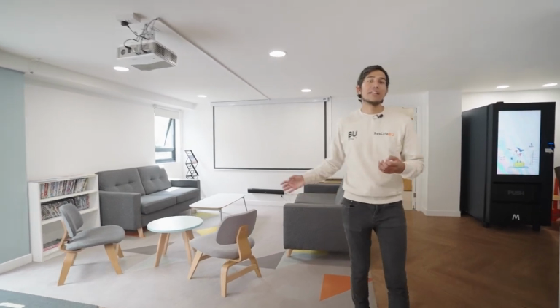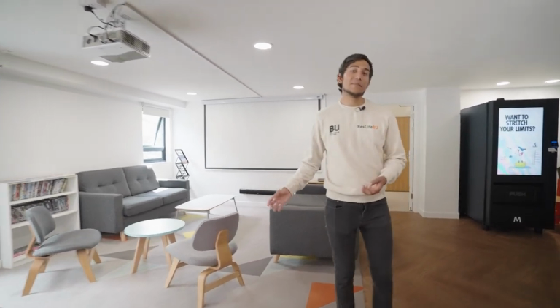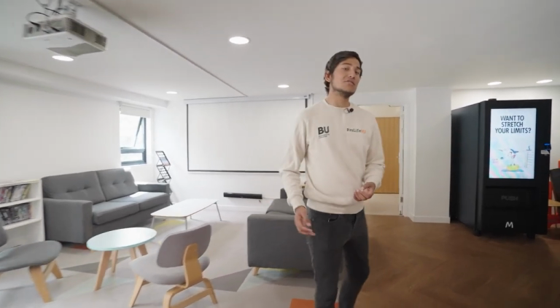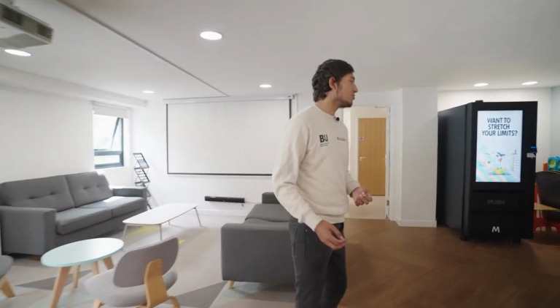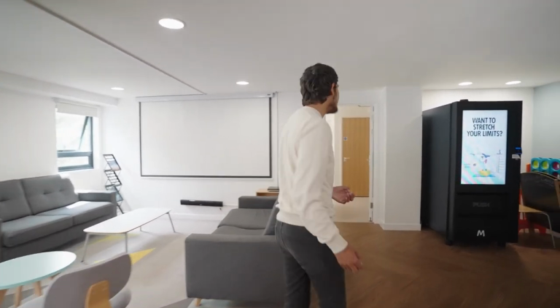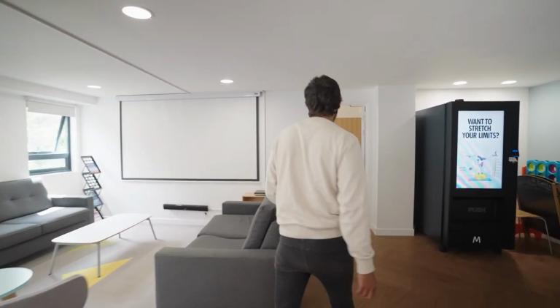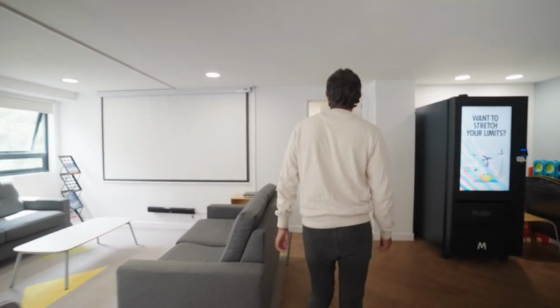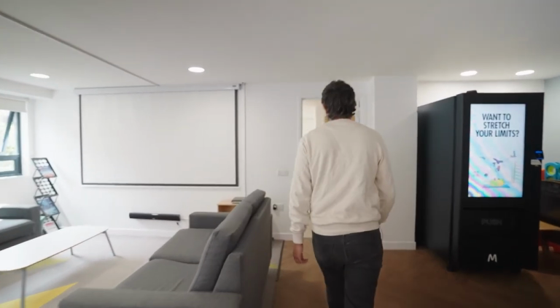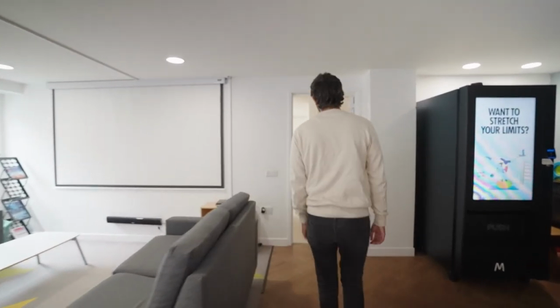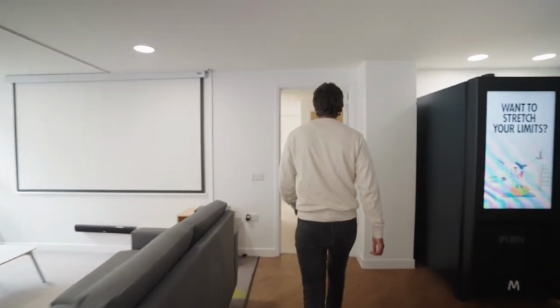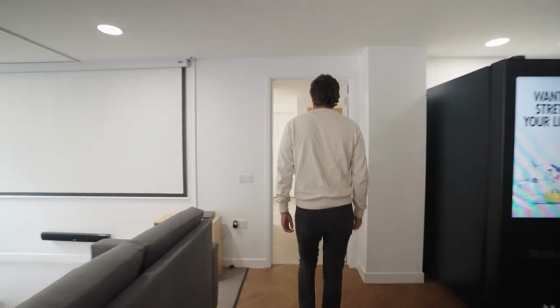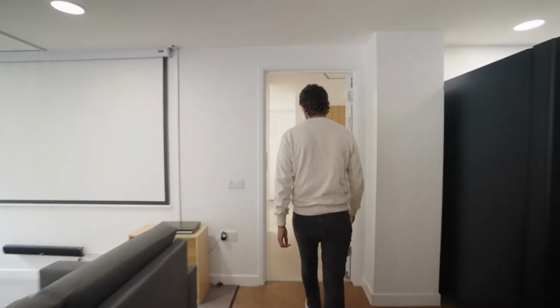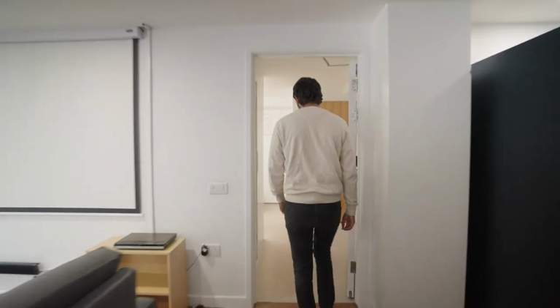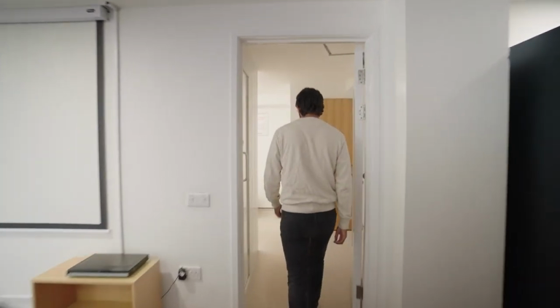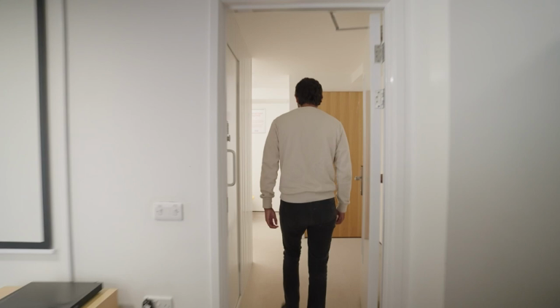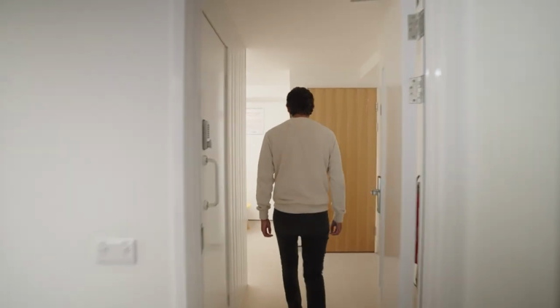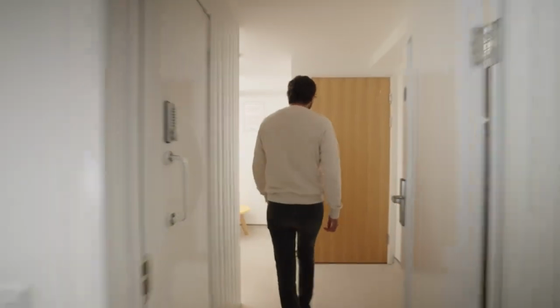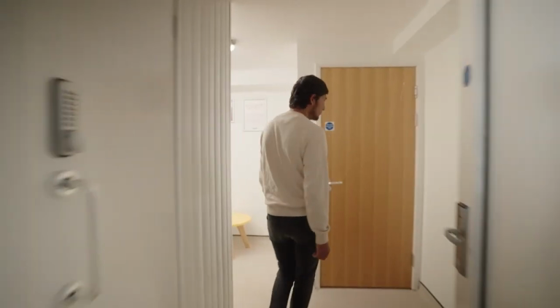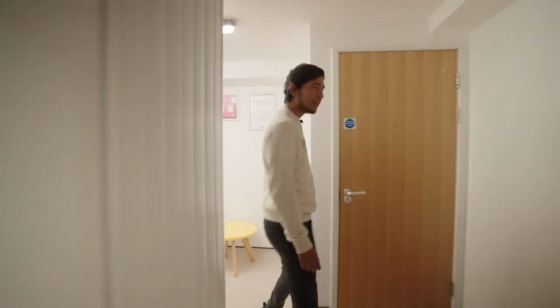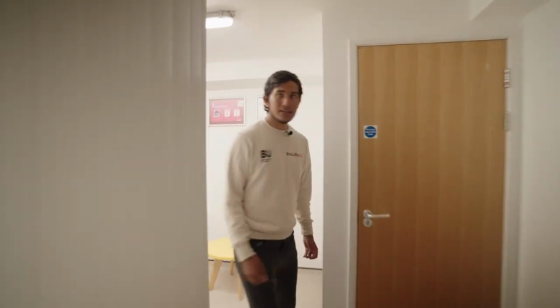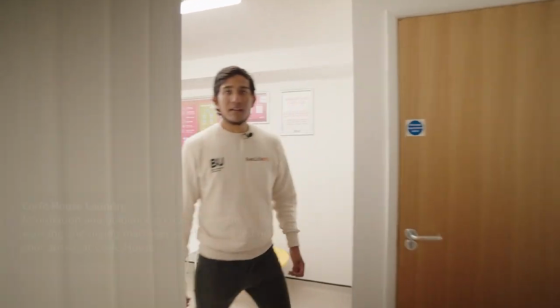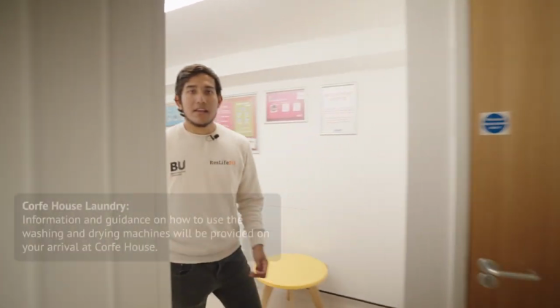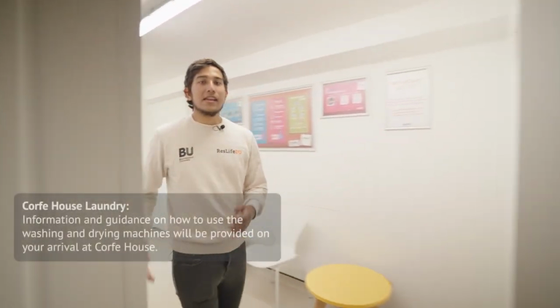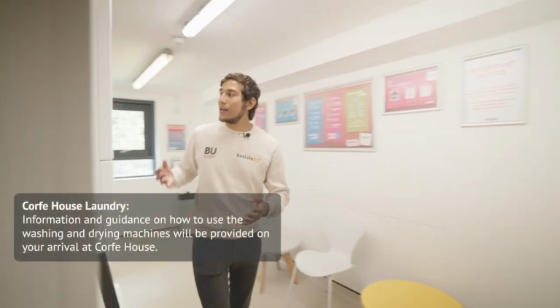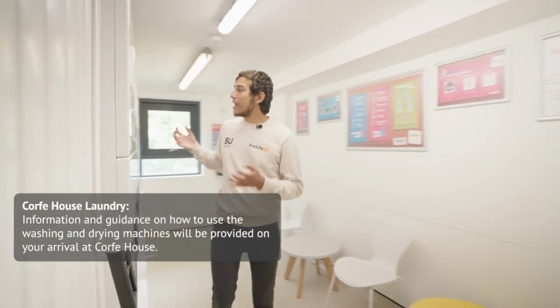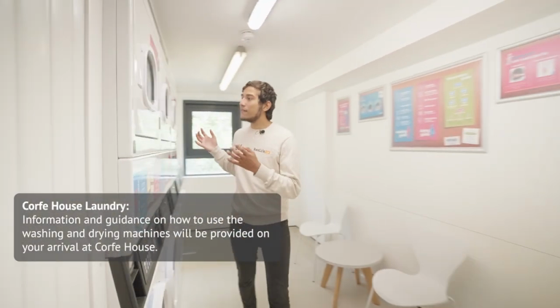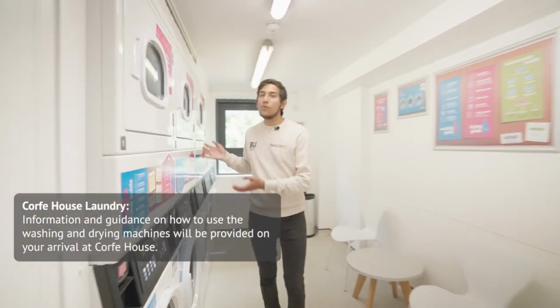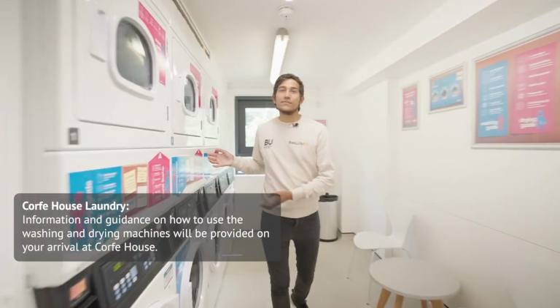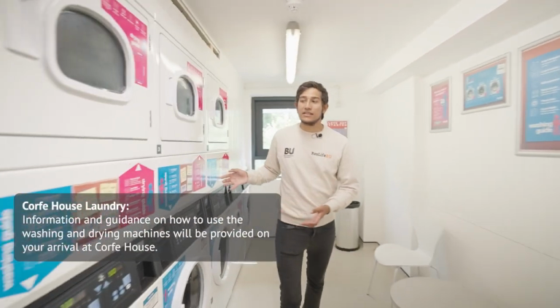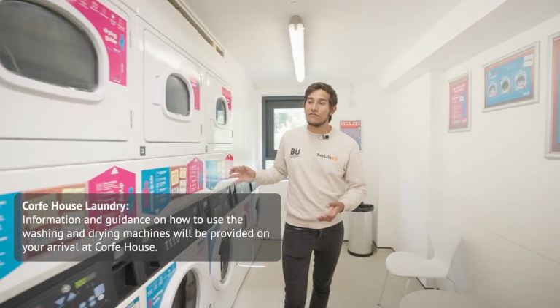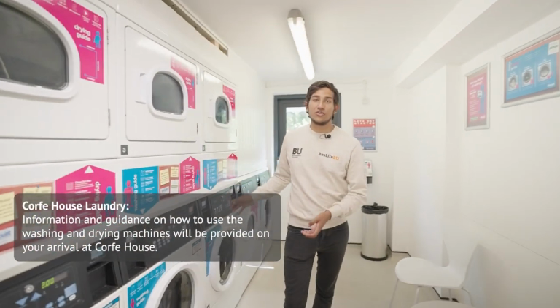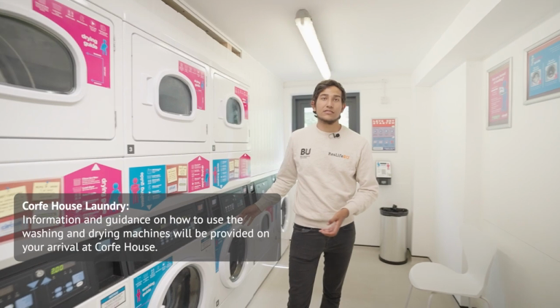Now let me show you the laundry room. In here we have four washing machines and four dryers.